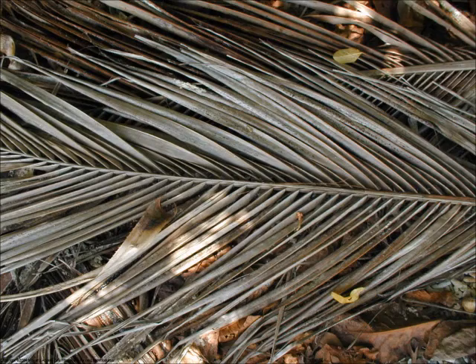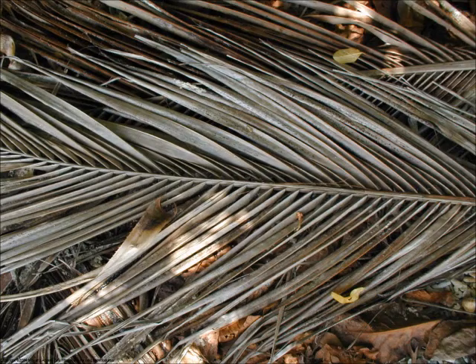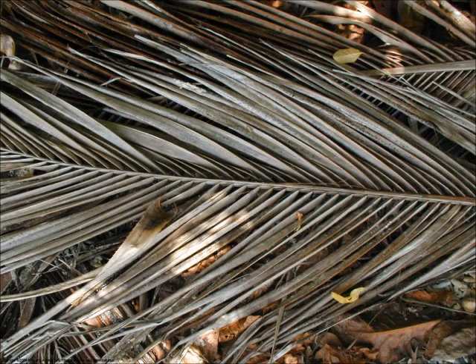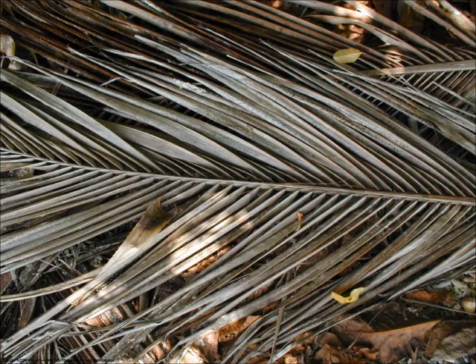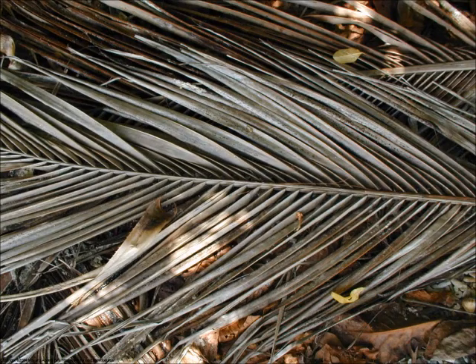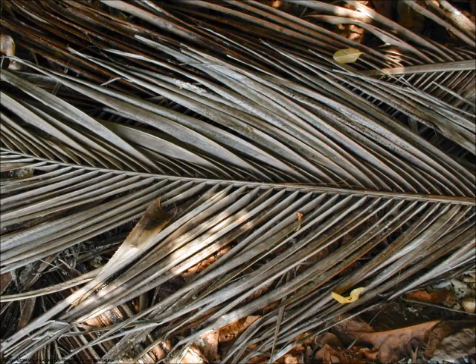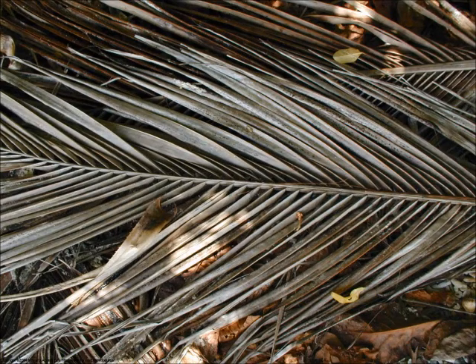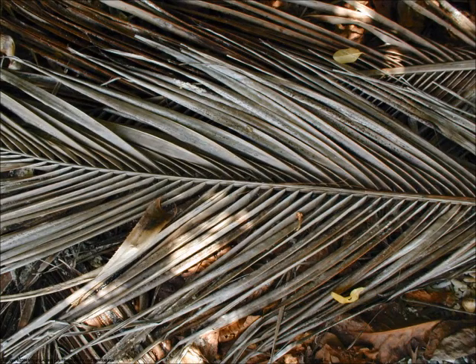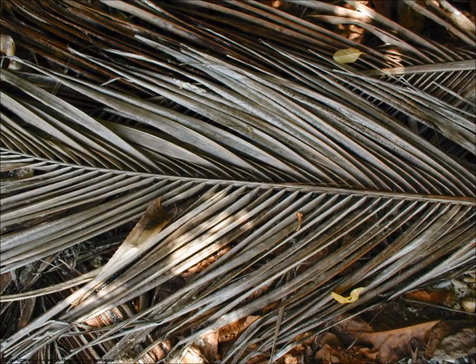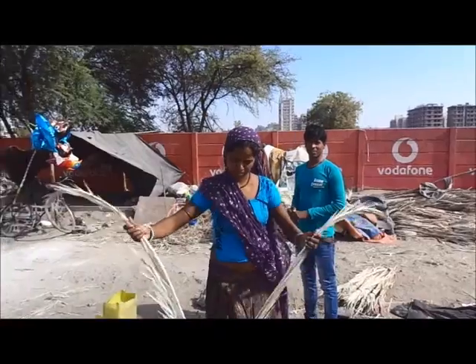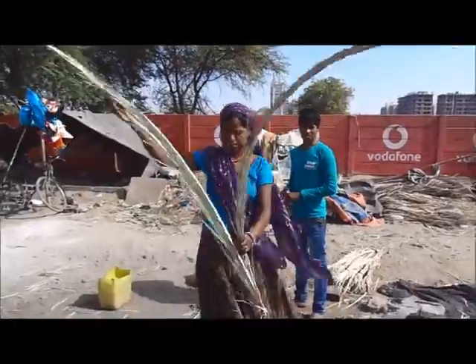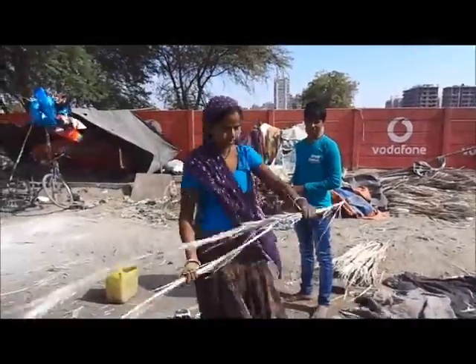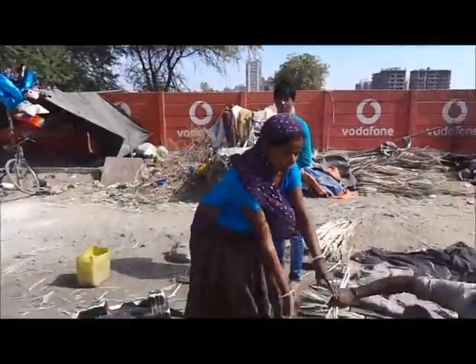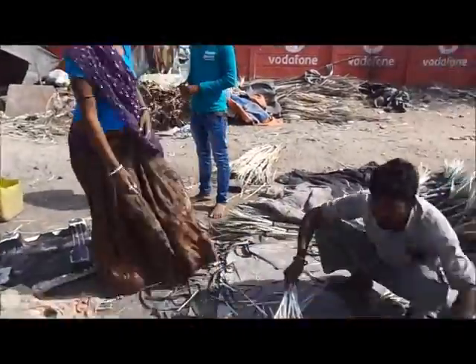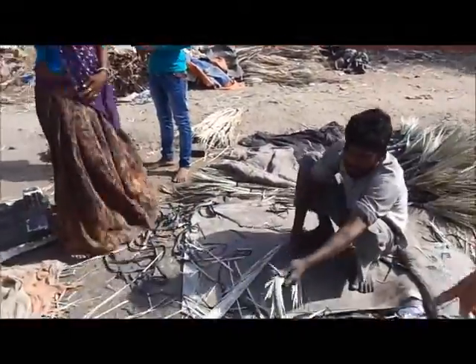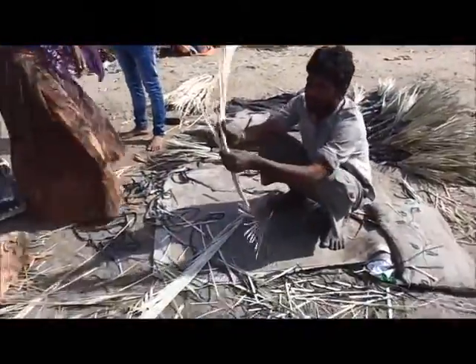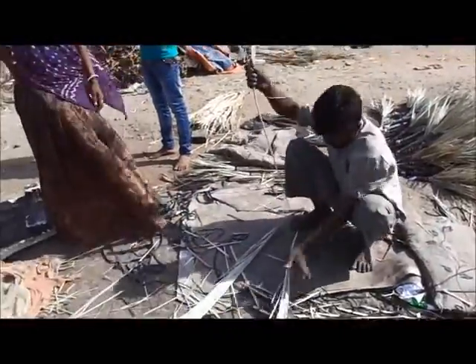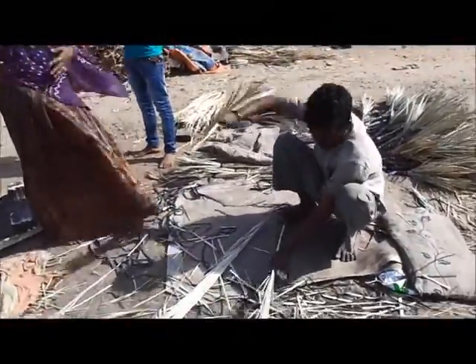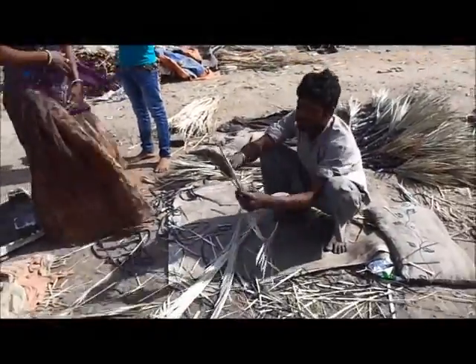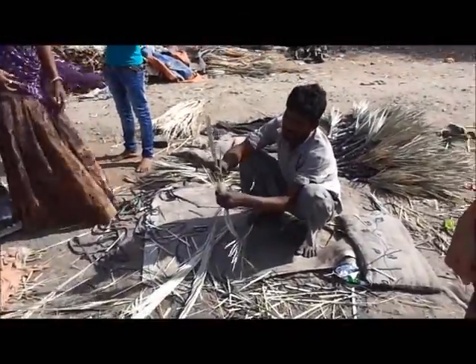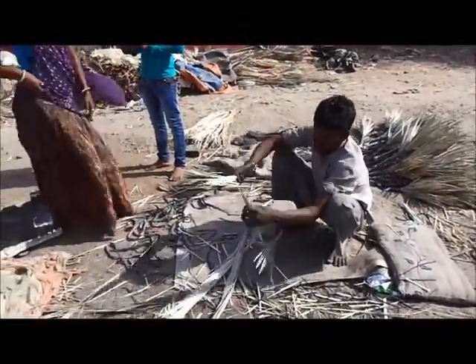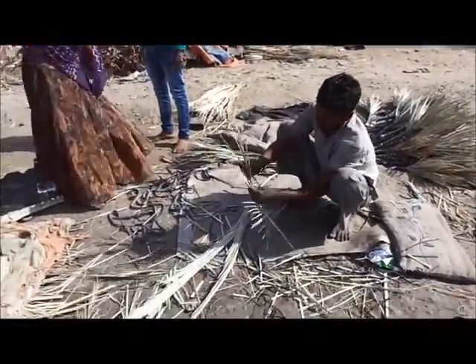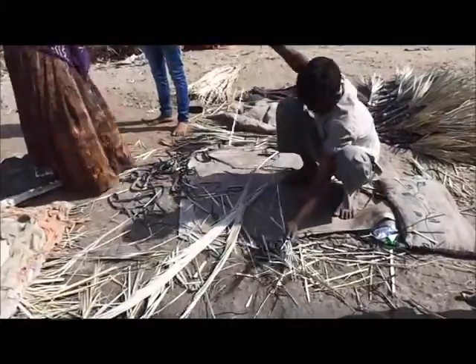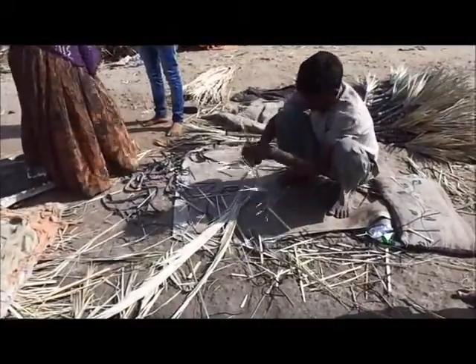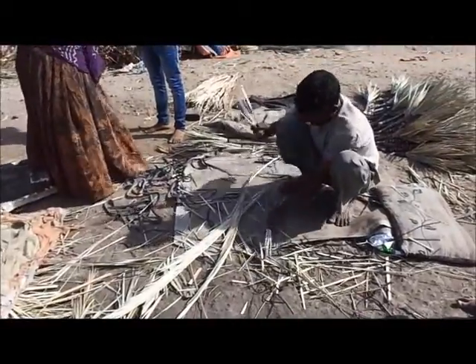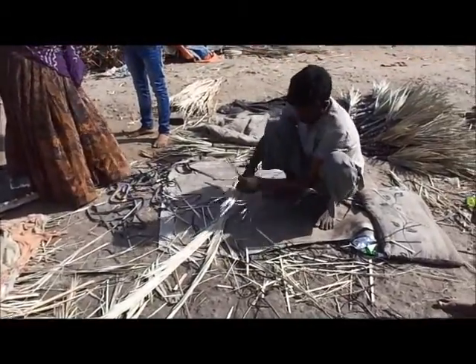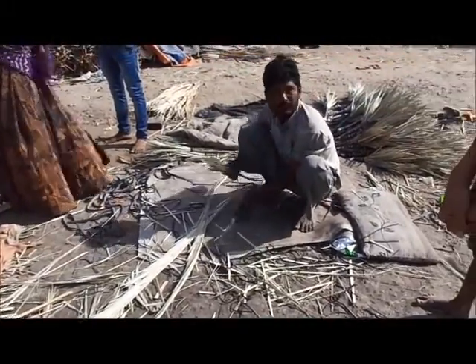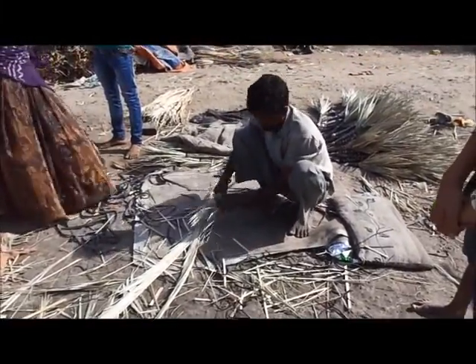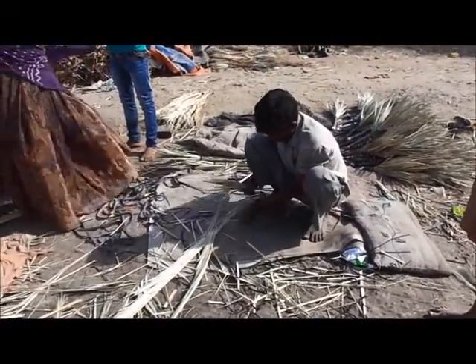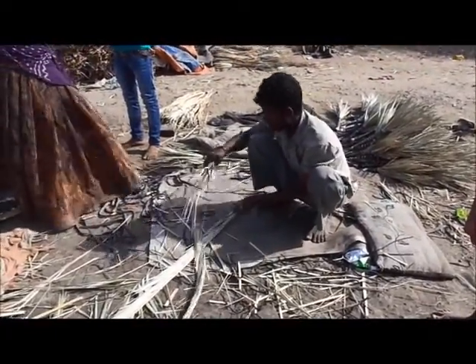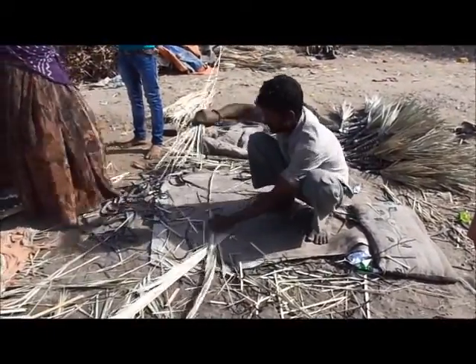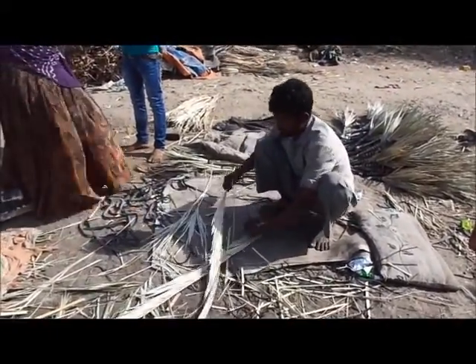He uses dry palm leaves as a raw material, which he gets from Rajasthan. He then tears those palm leaves into several pieces, arranges them, and ties them together with a rubber tube to bind them.